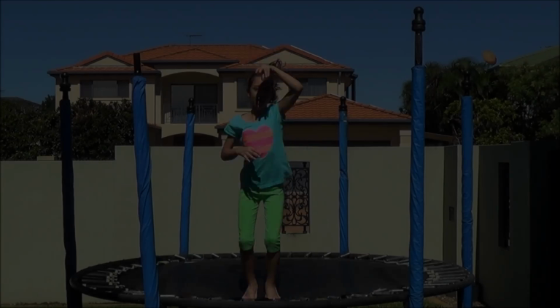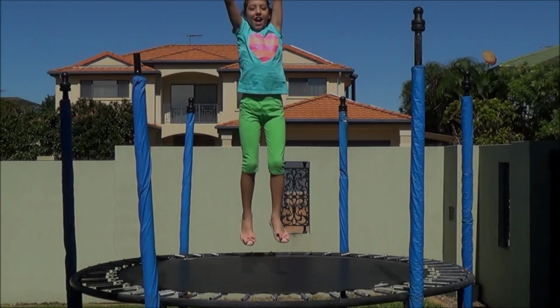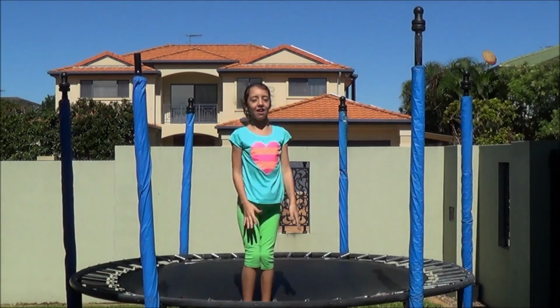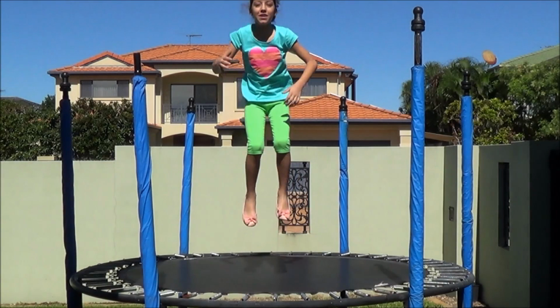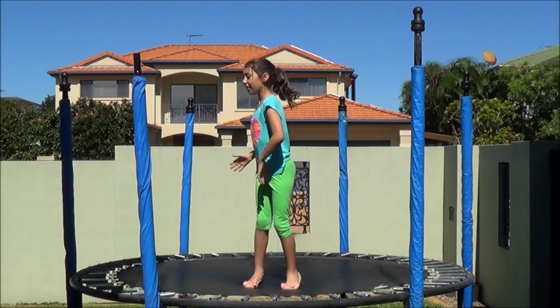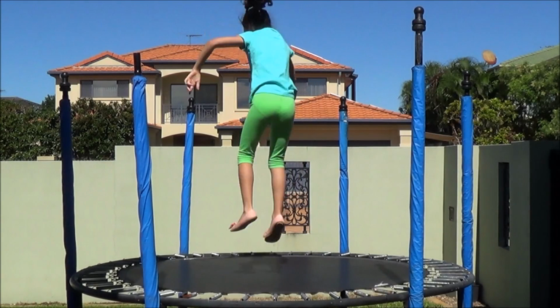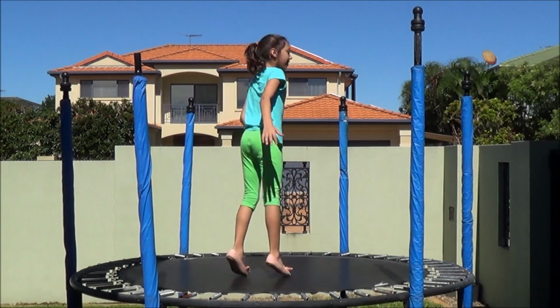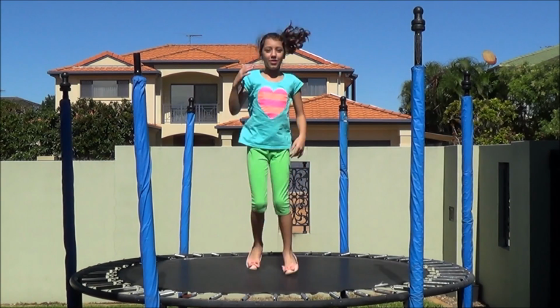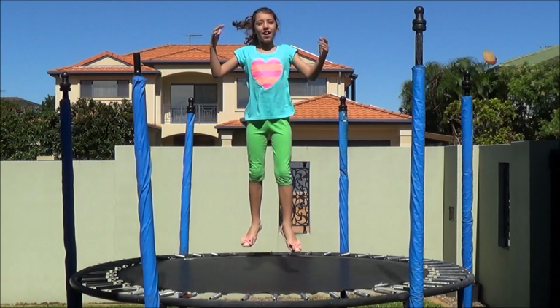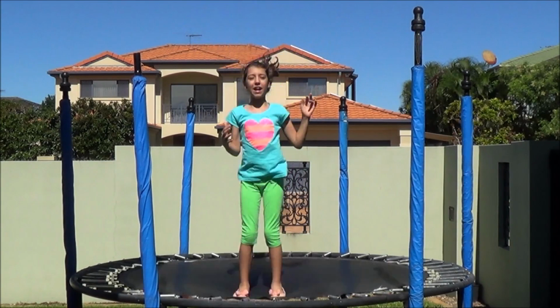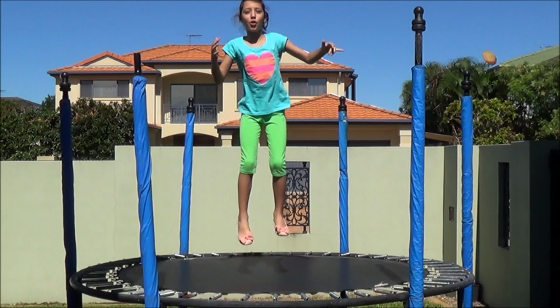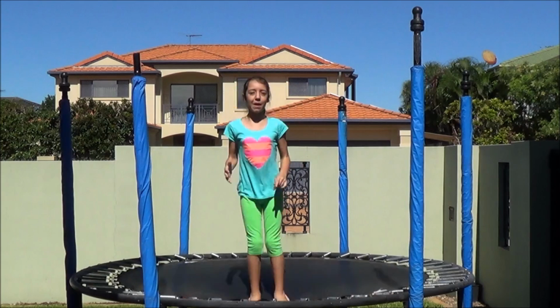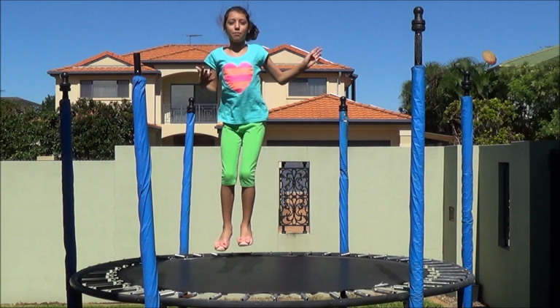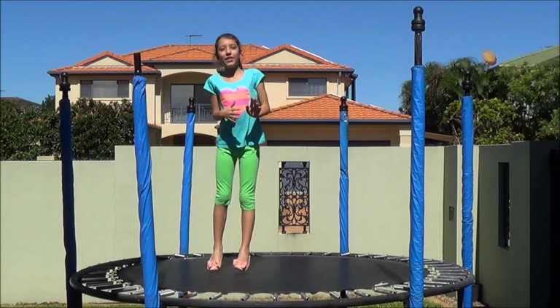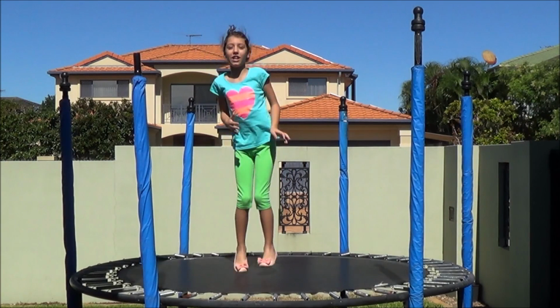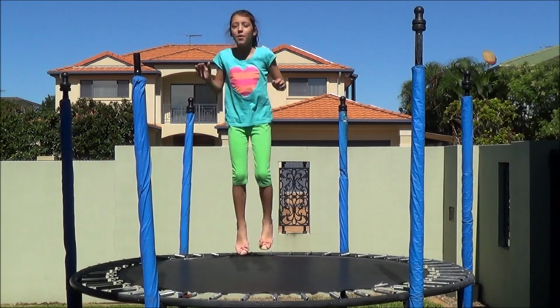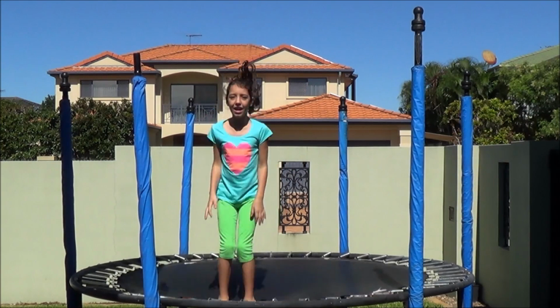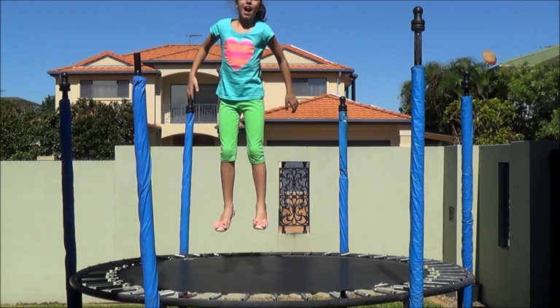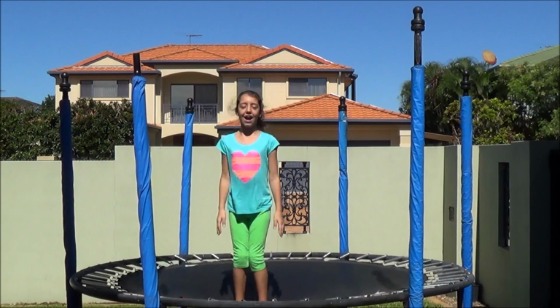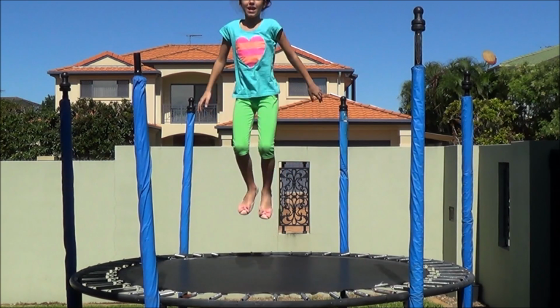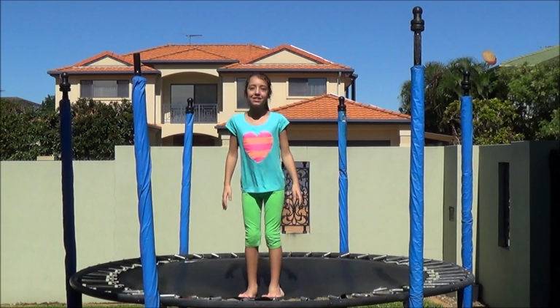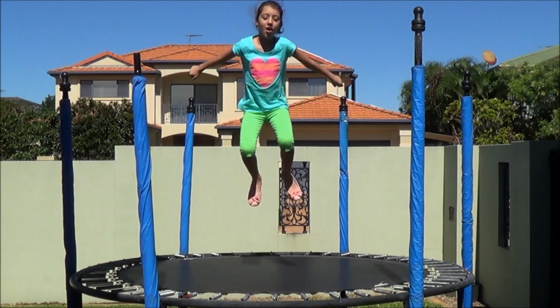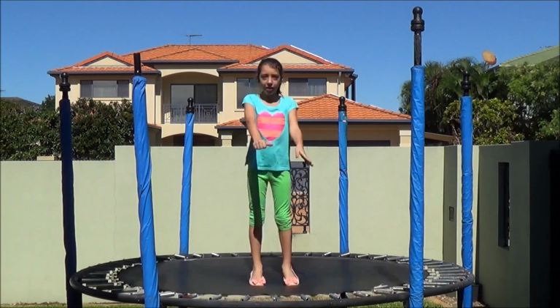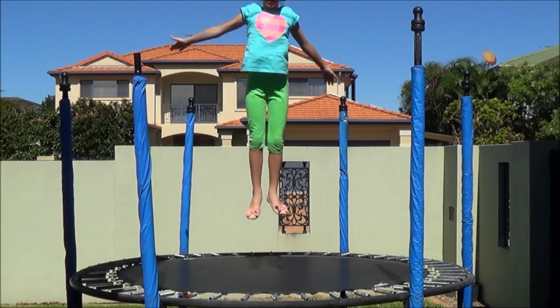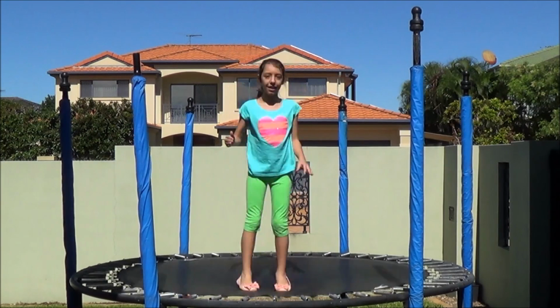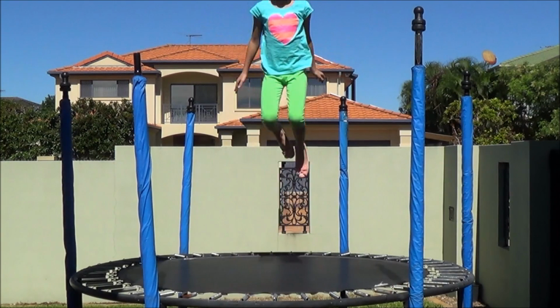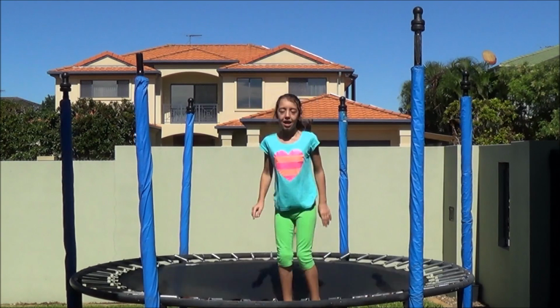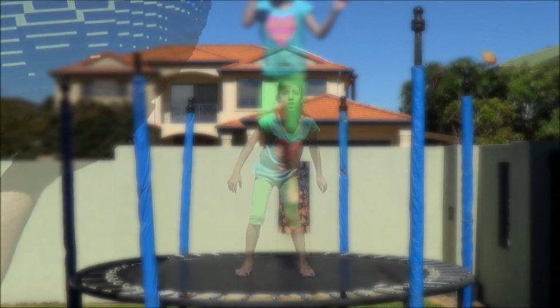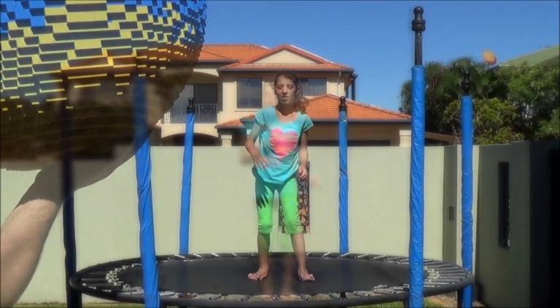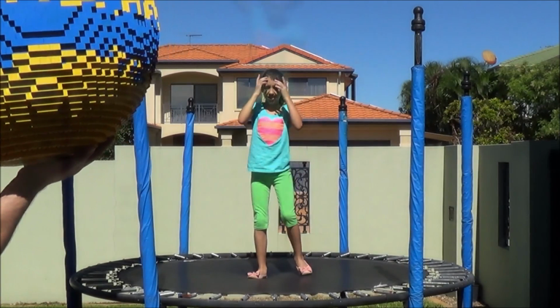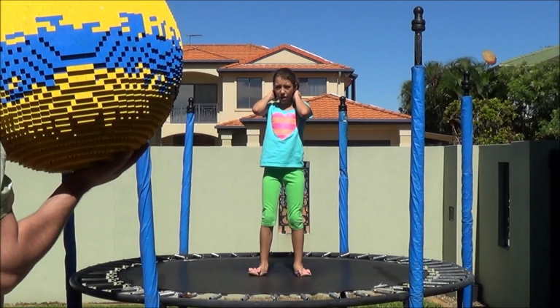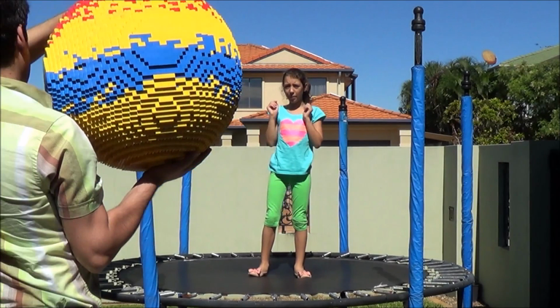Hi guys, today I'm going to be showing how the bouncy ball that we made in the previous video — how high it can bounce on the trampoline. Let's get started.